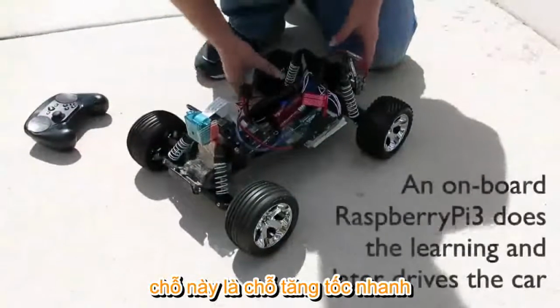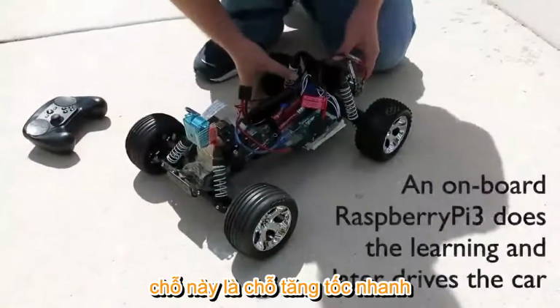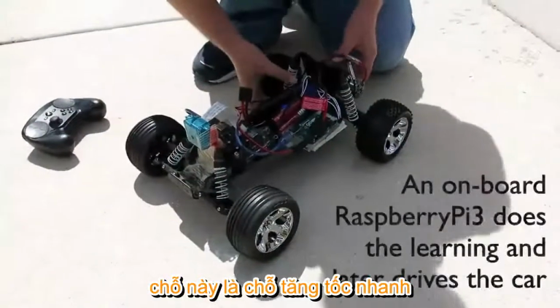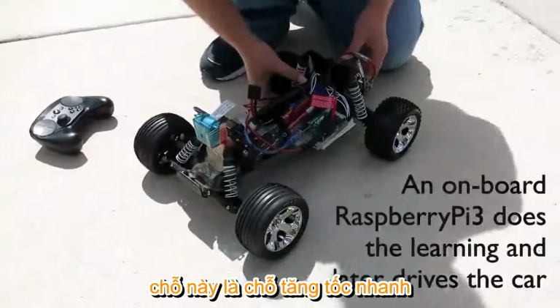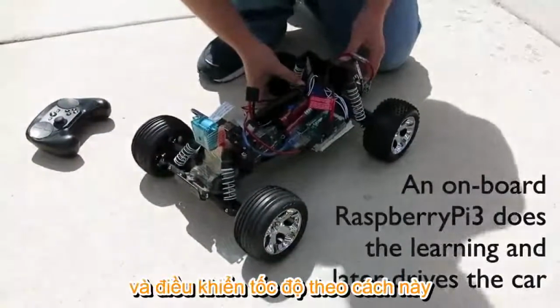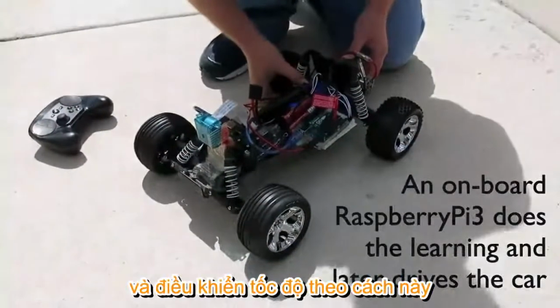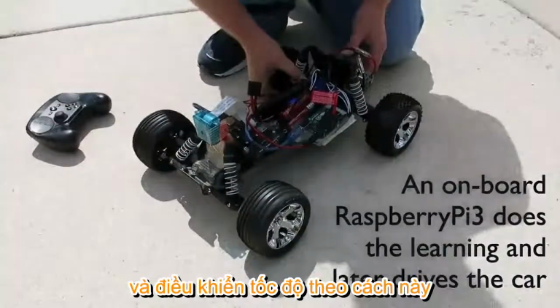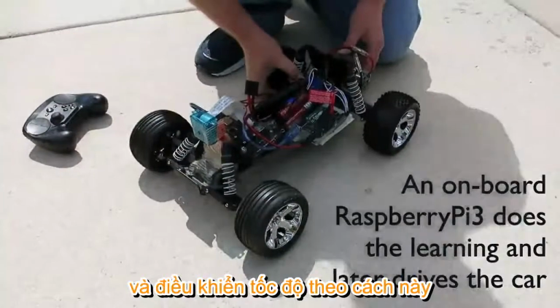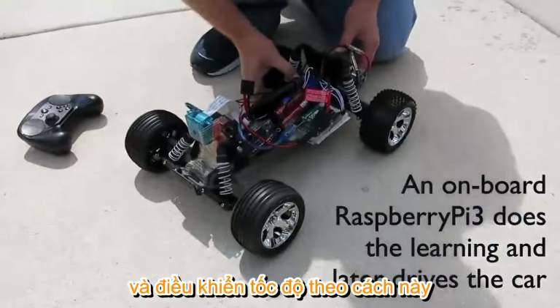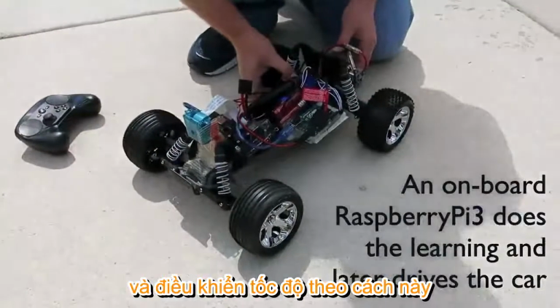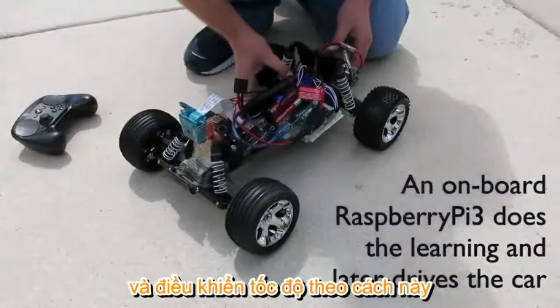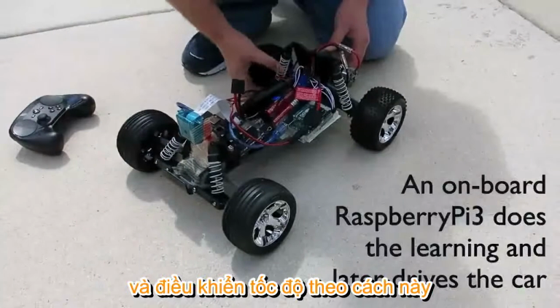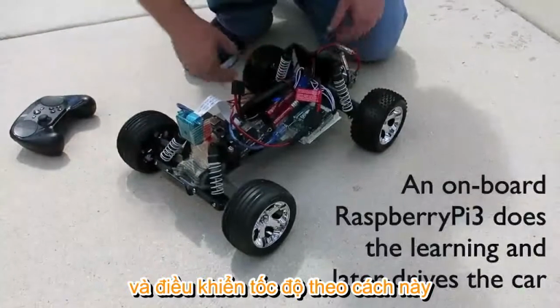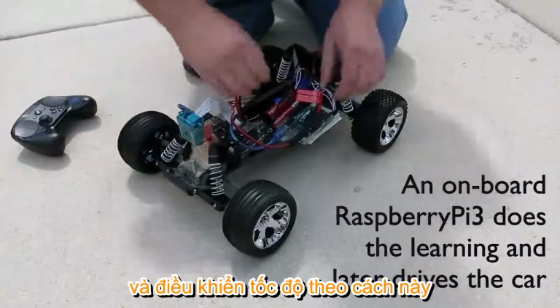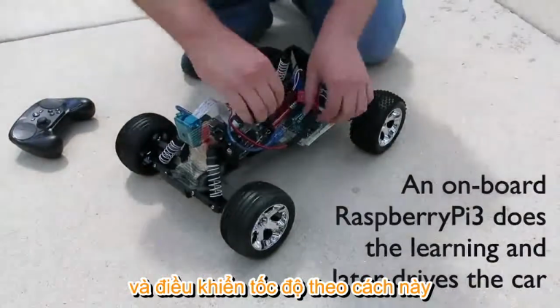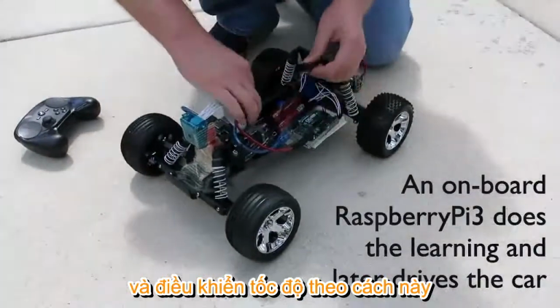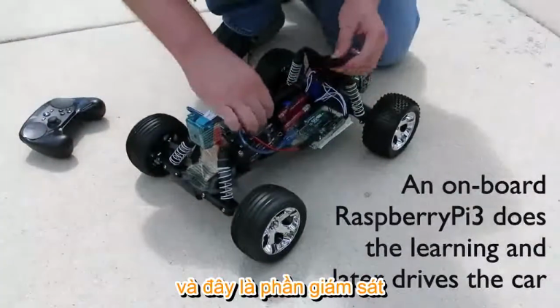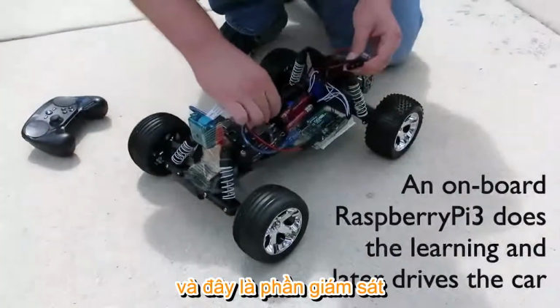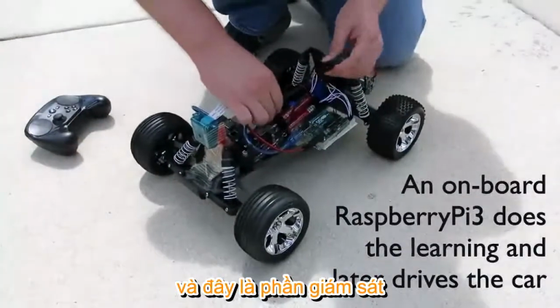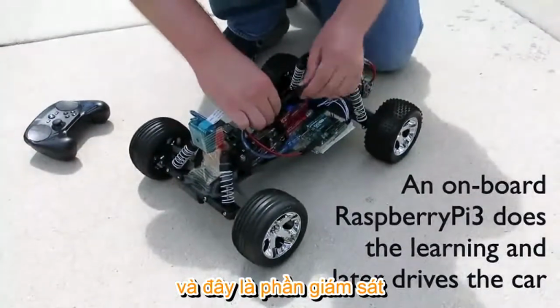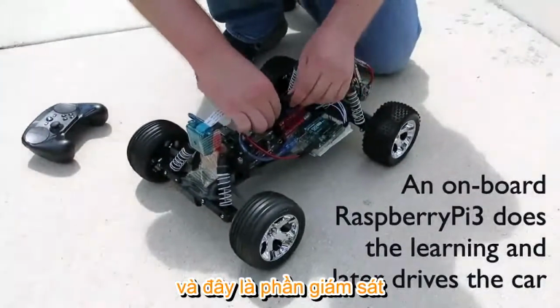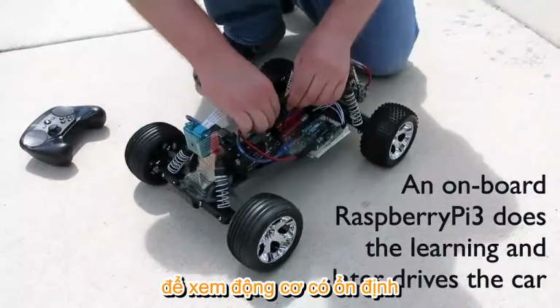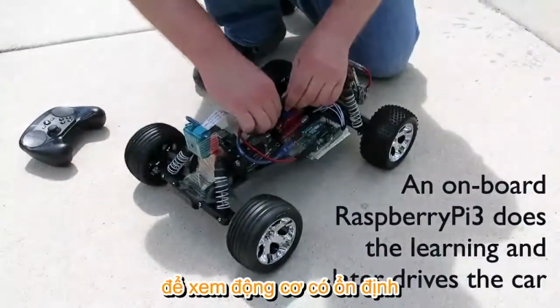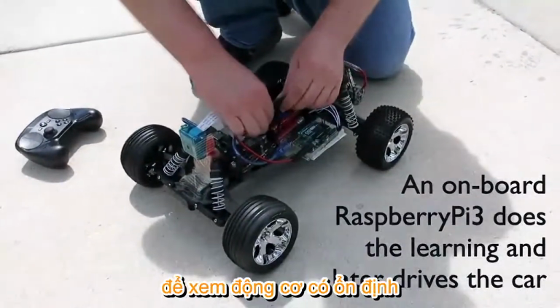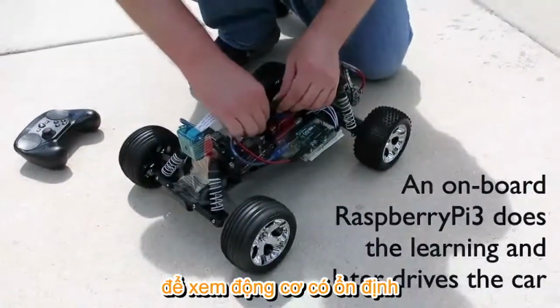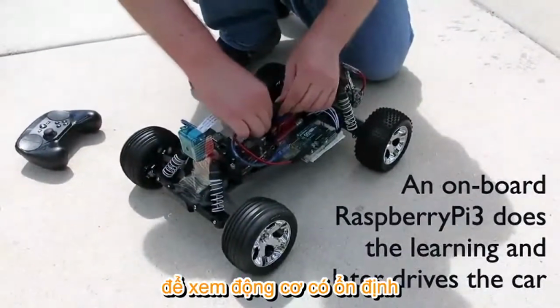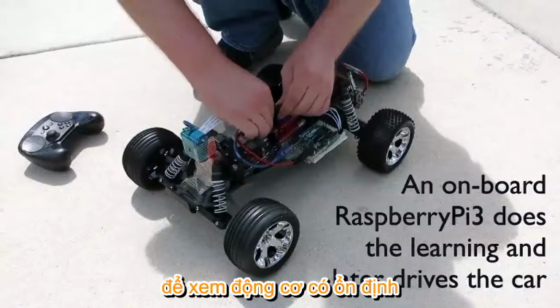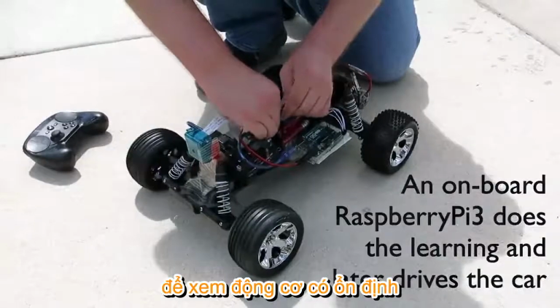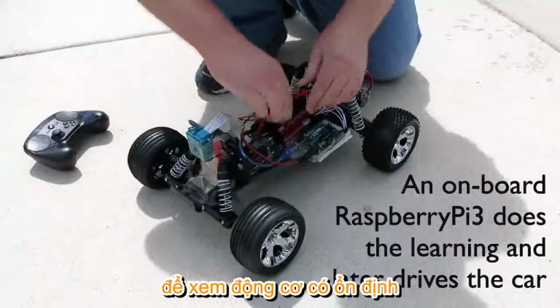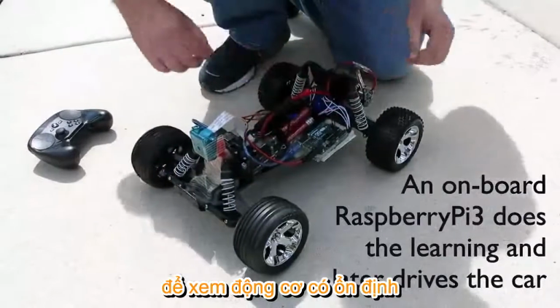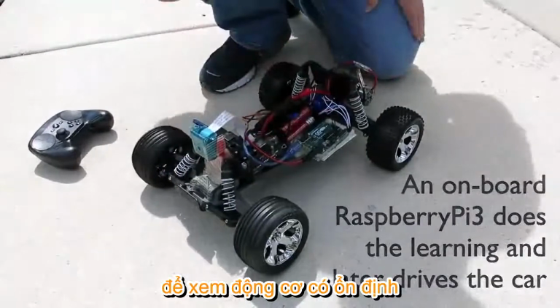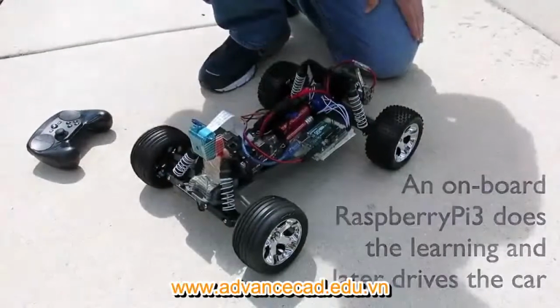Now that it's booted, we can start up the speed controller. By the way, this is a Traxxas Rustler for those wondering. The motor's in — we're good to go.